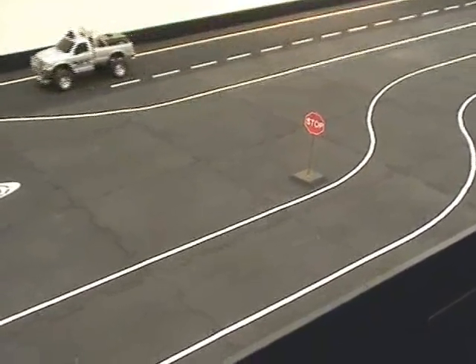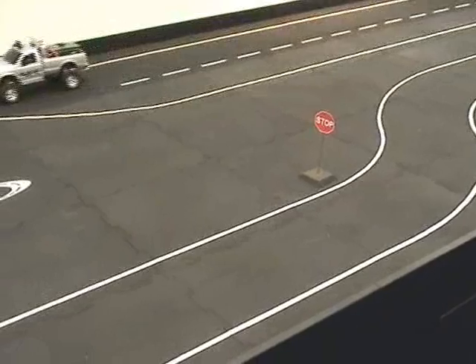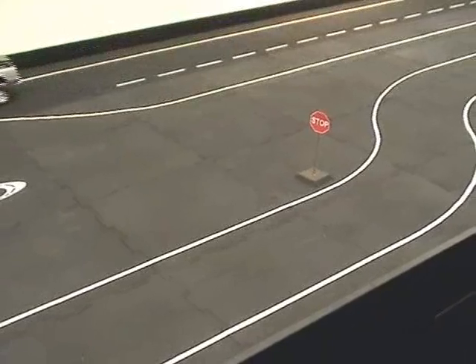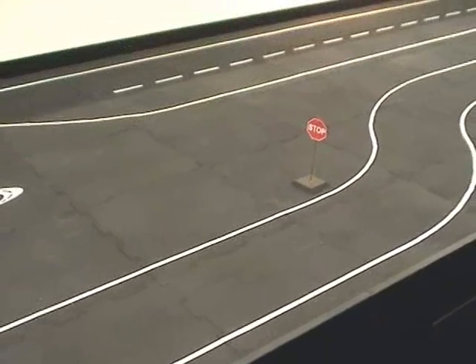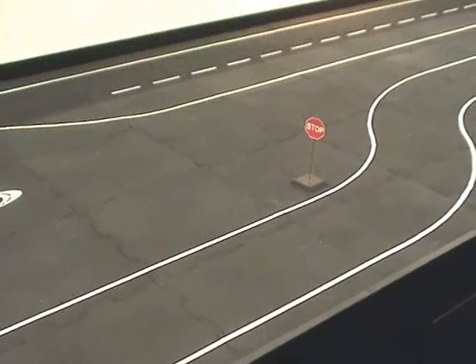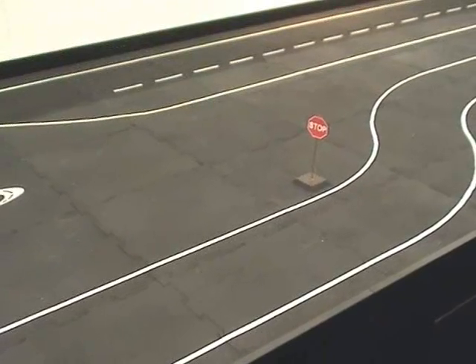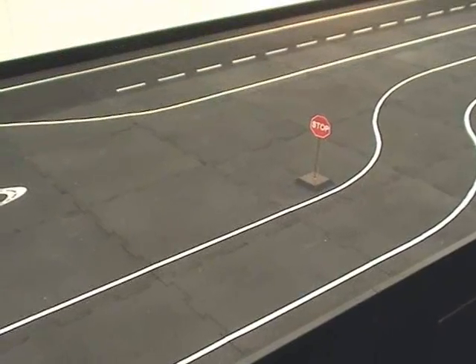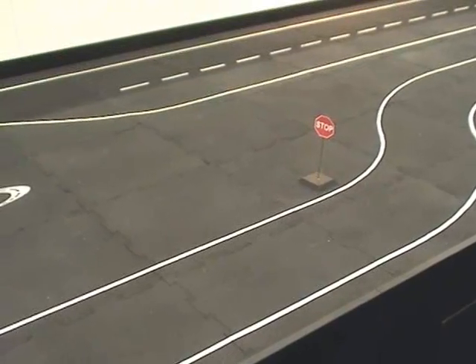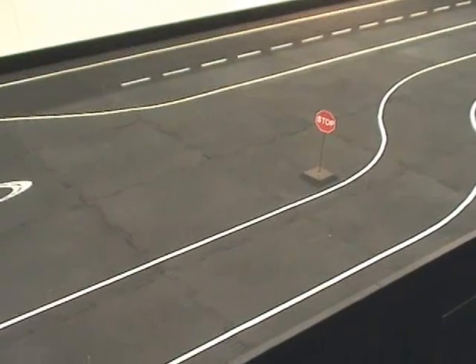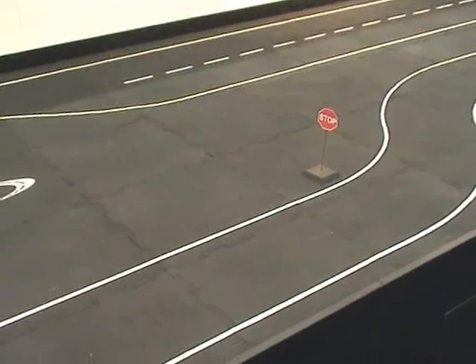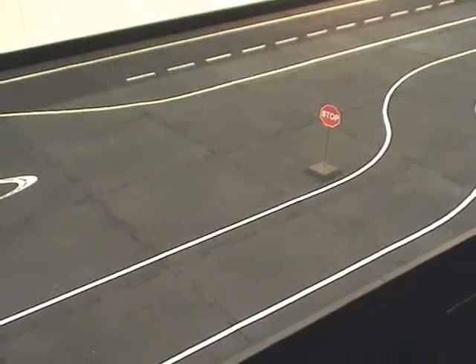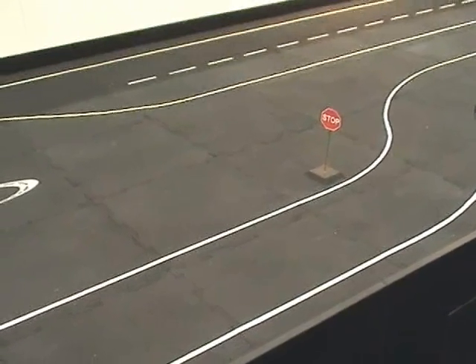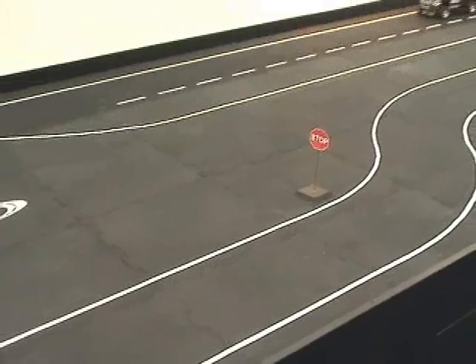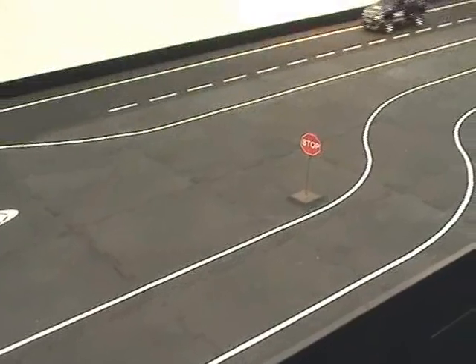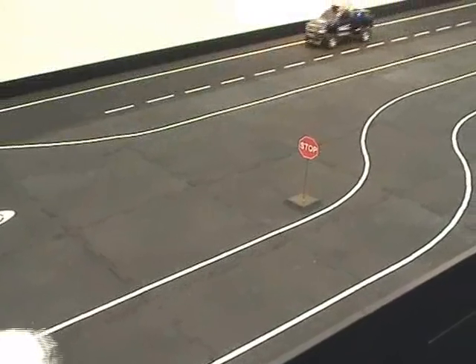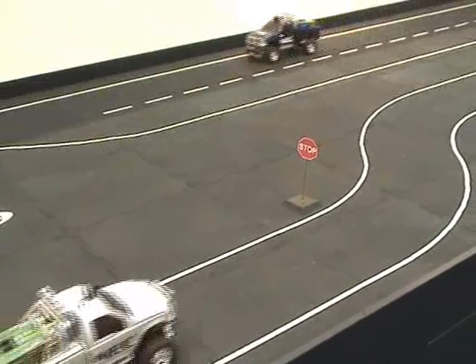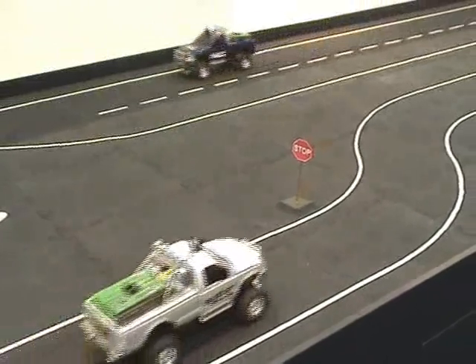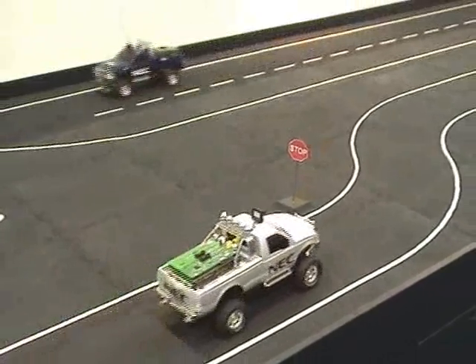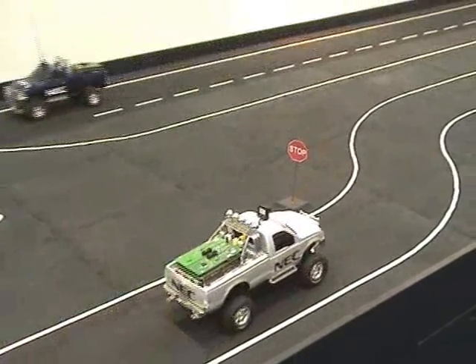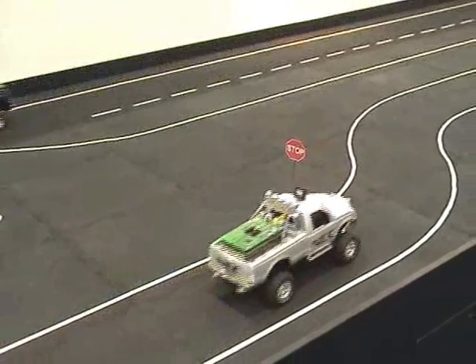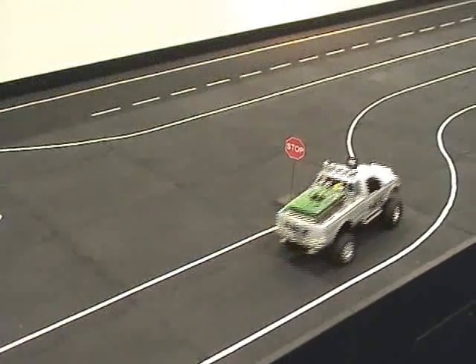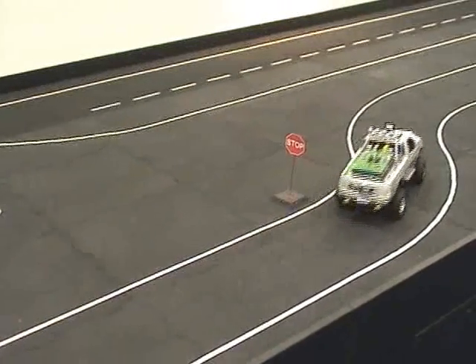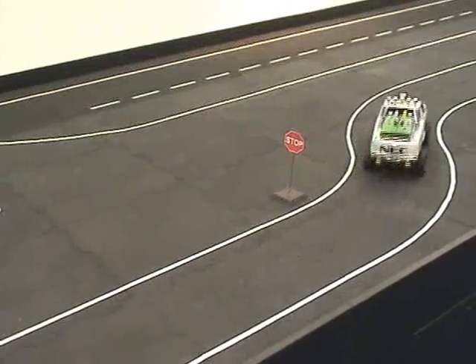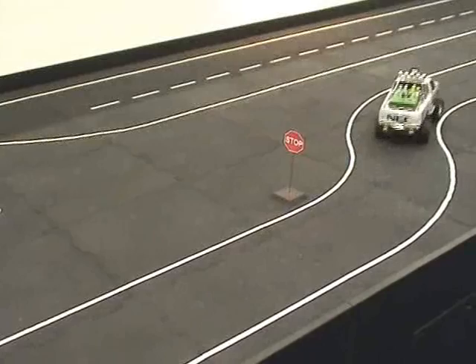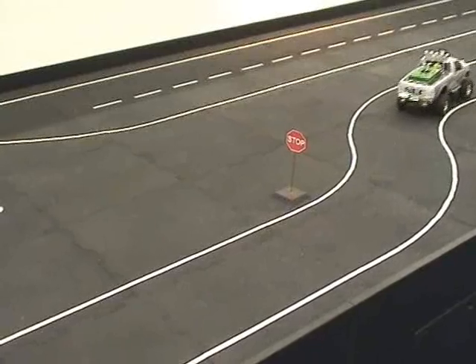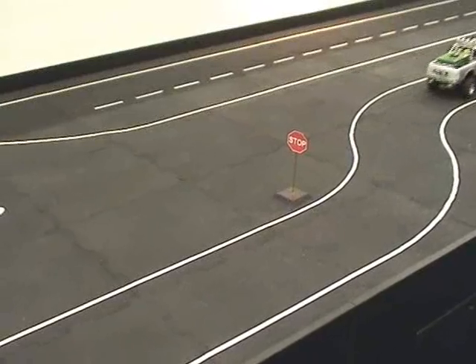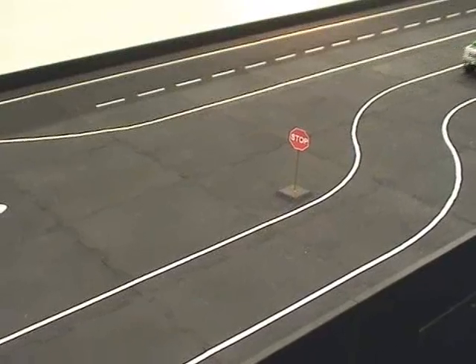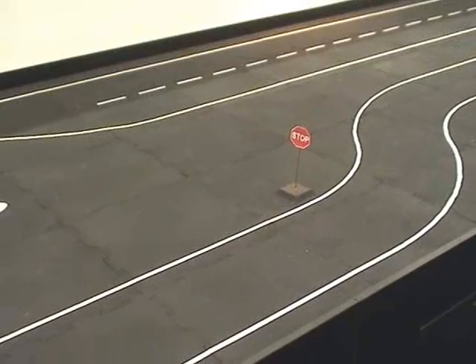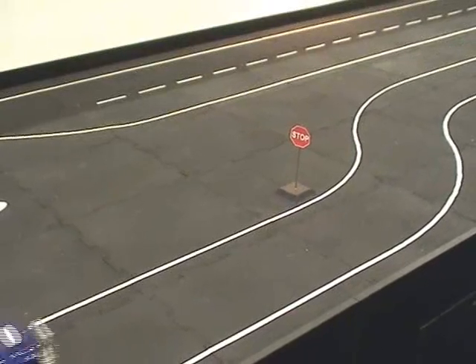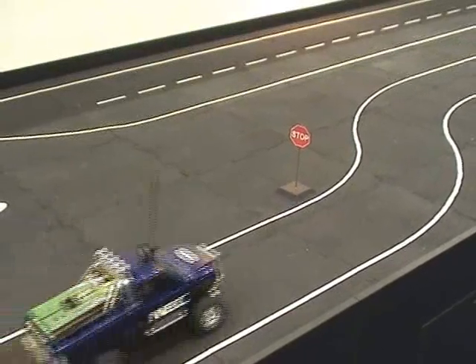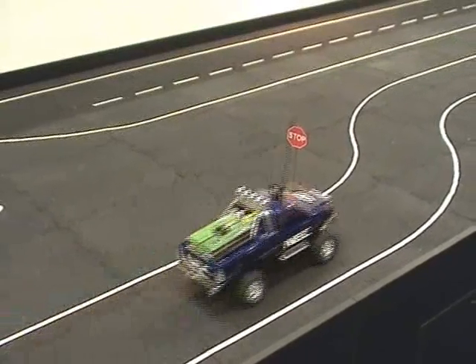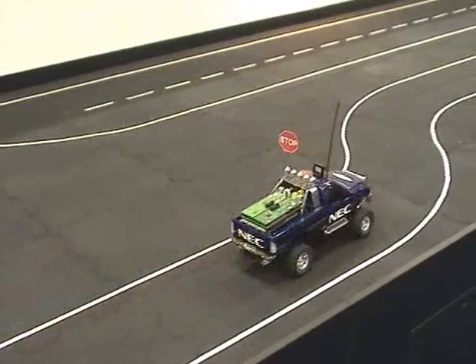Now we'd like to show you an example of the stop sign recognition with these 10th scale RC trucks being driven by the IMAP car vision processing technology. You can see the silver car approaches the stop sign and stops. Now our second car will approach the stop sign and stop.